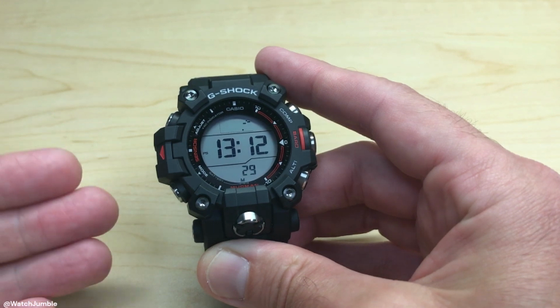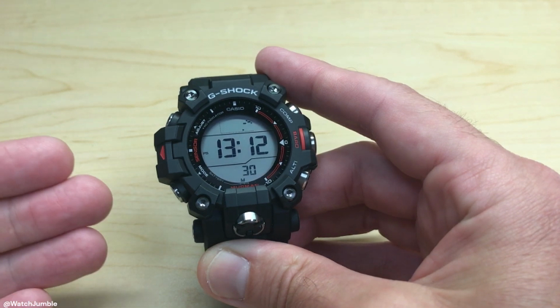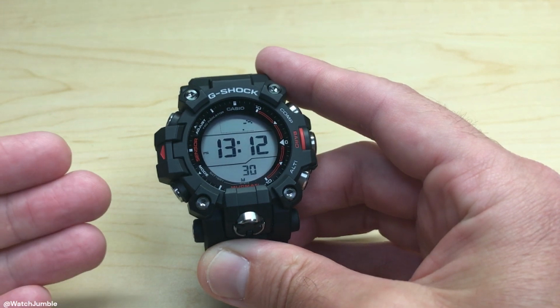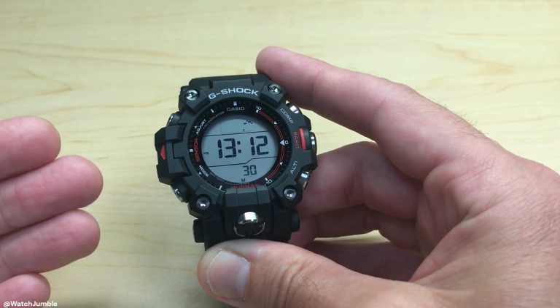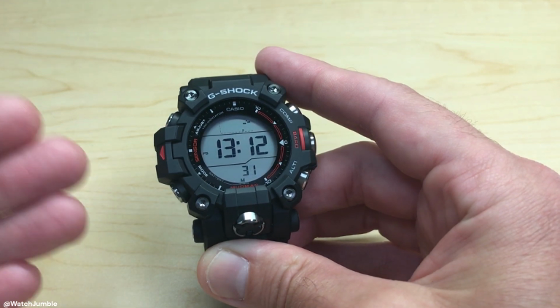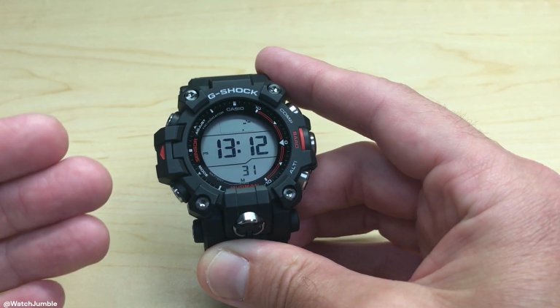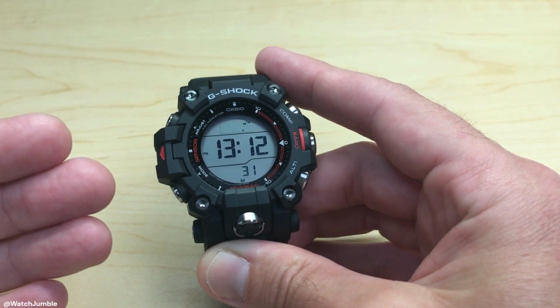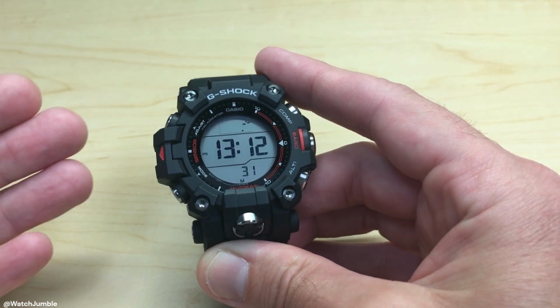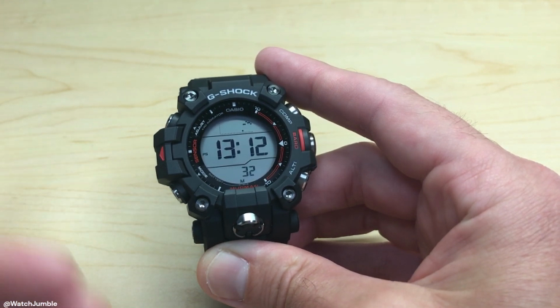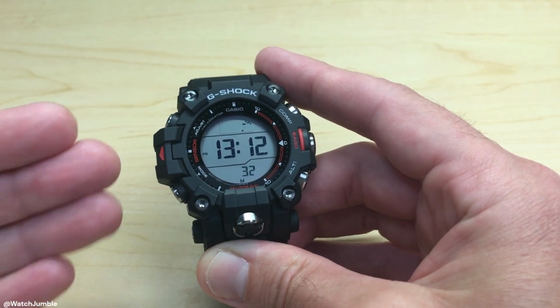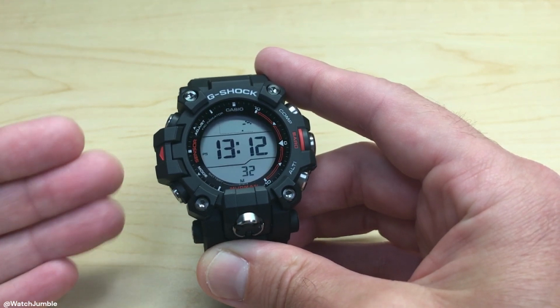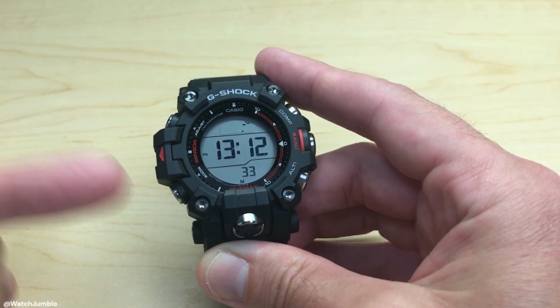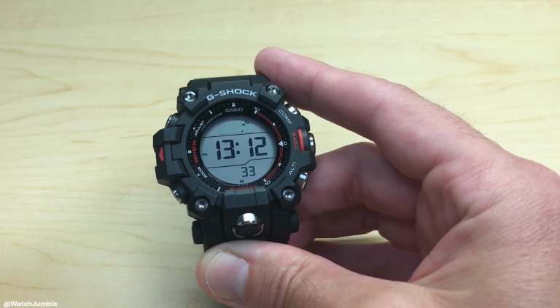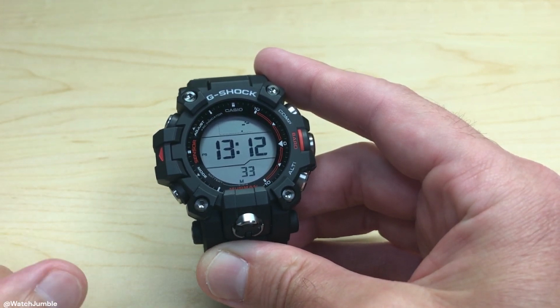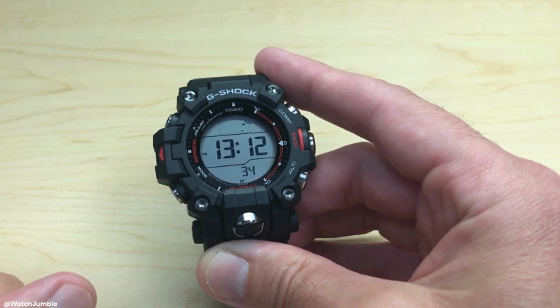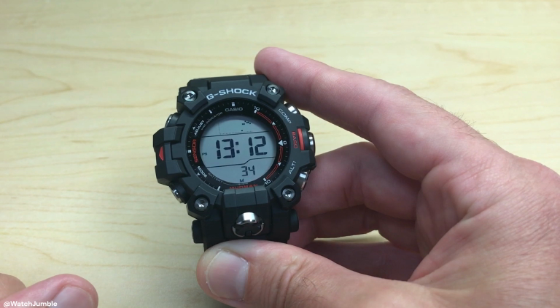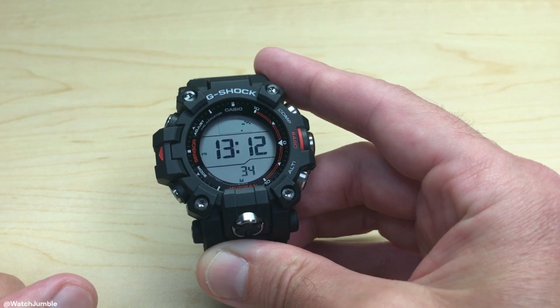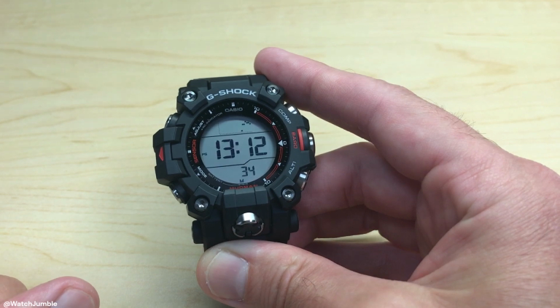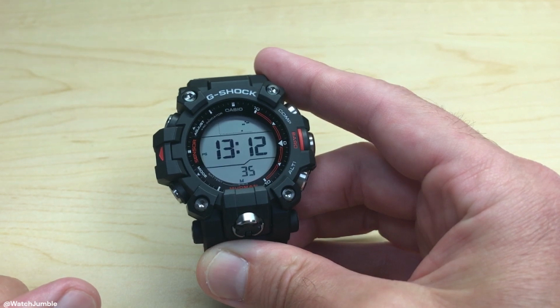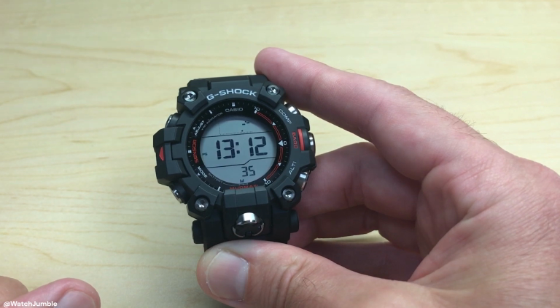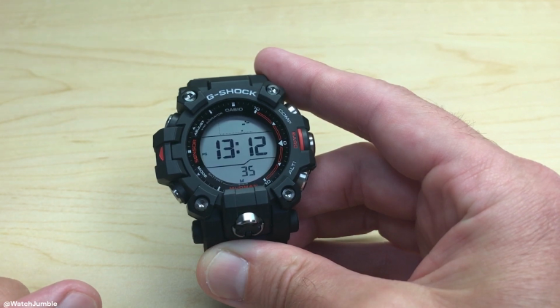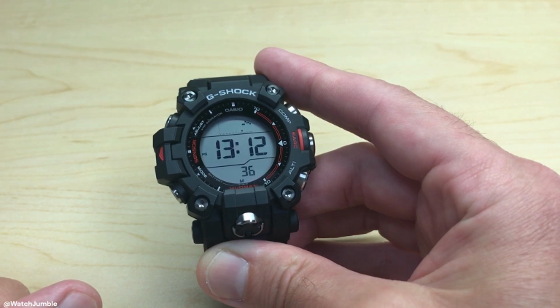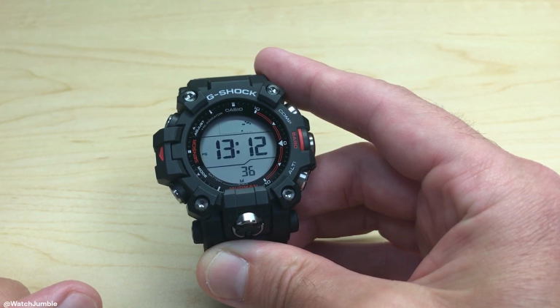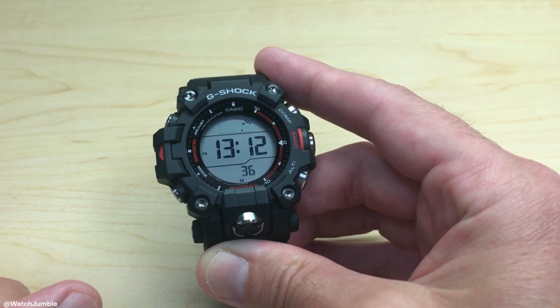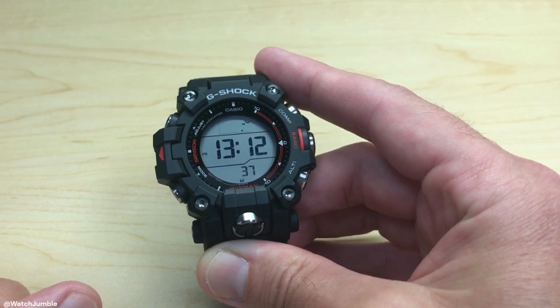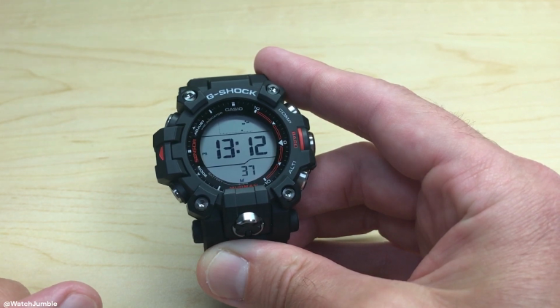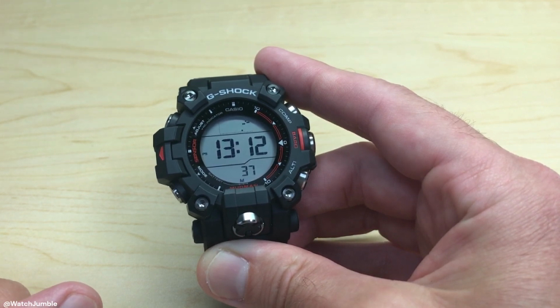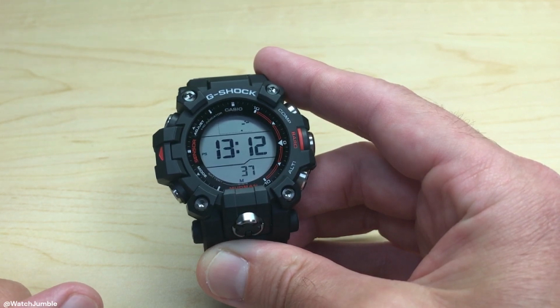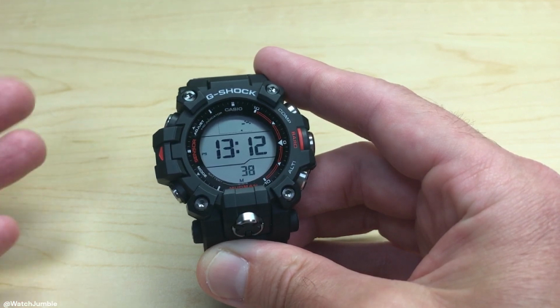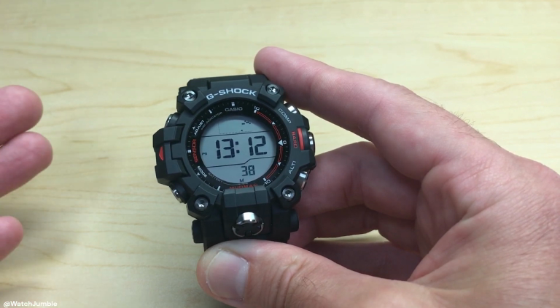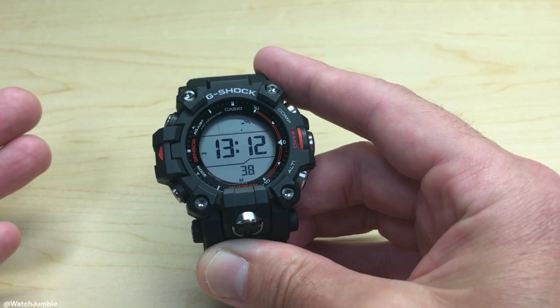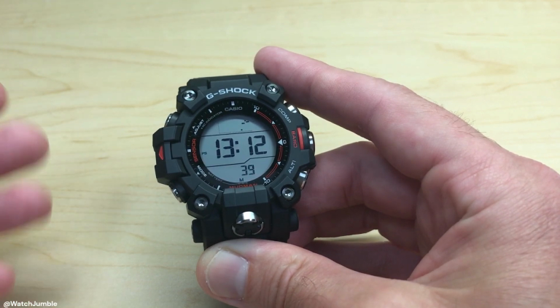Hey everybody, in today's video I'm going to show you how to turn on or off key tones on your Casio G-Shock Mudman GW-9500 watch. What exactly are key tones?